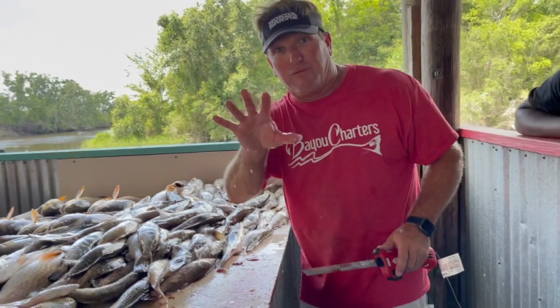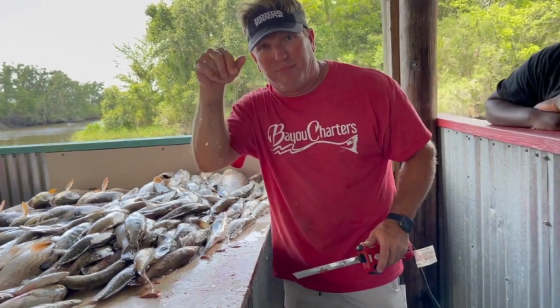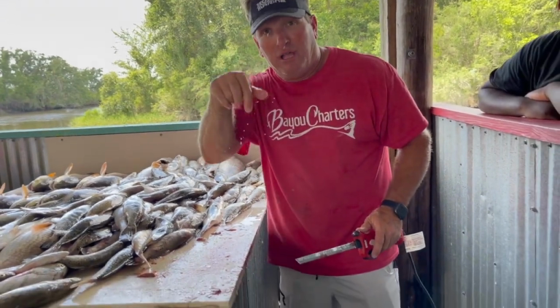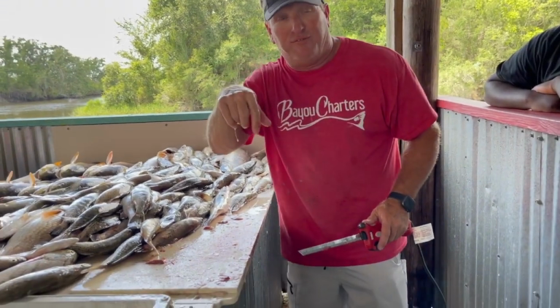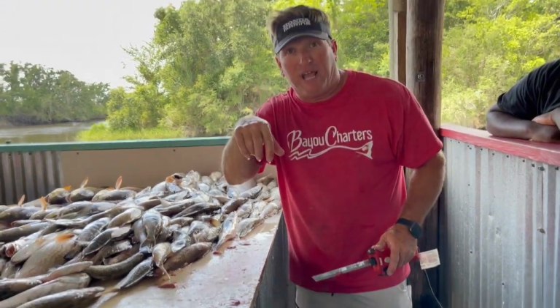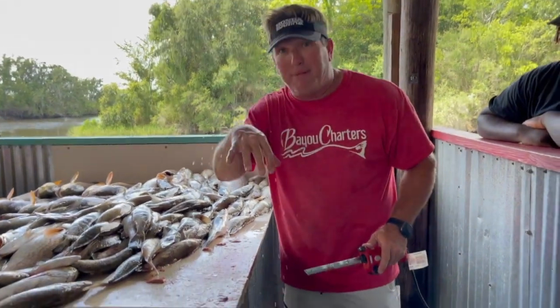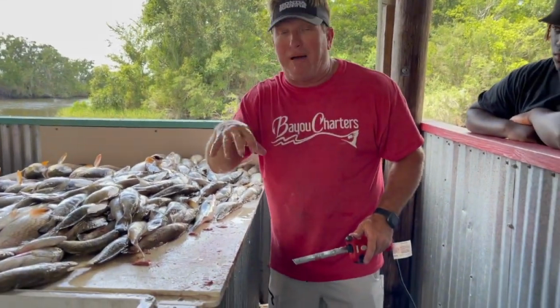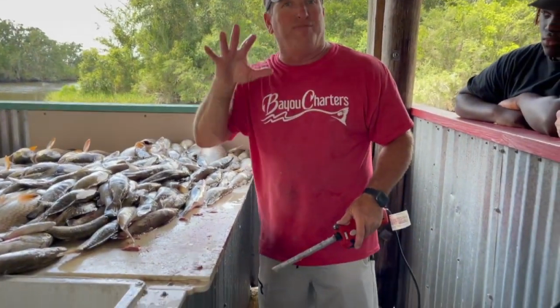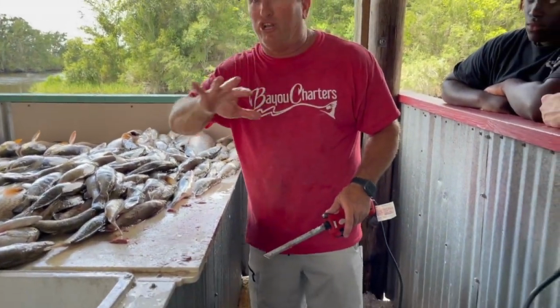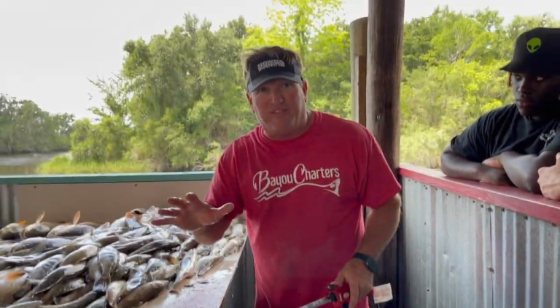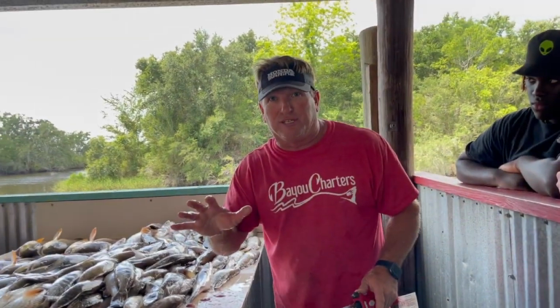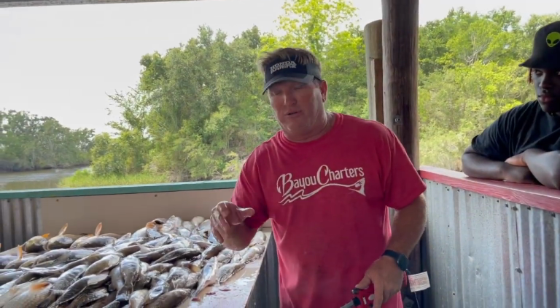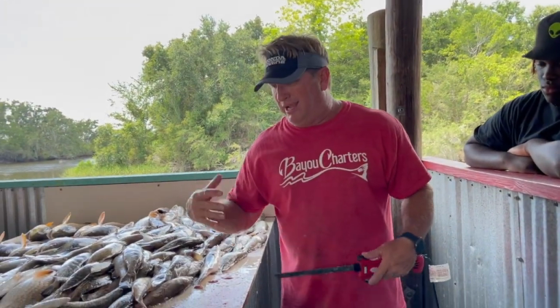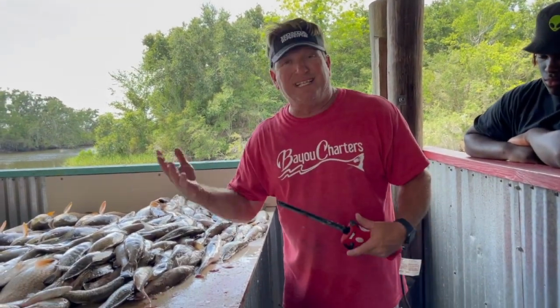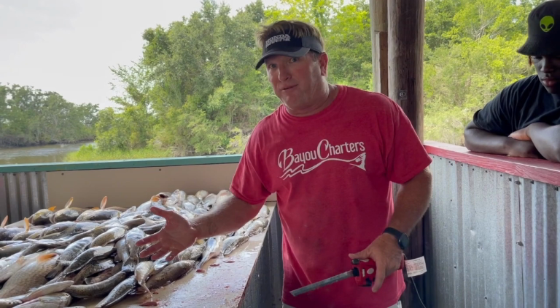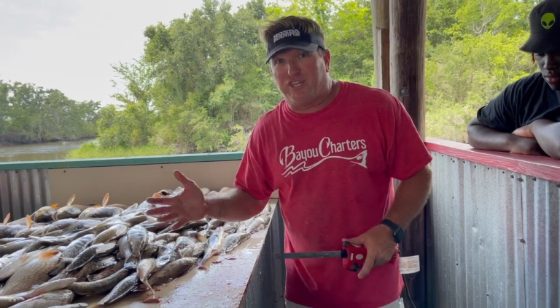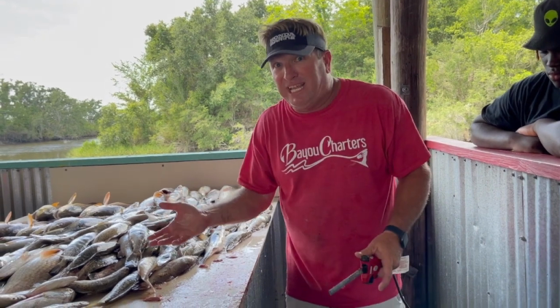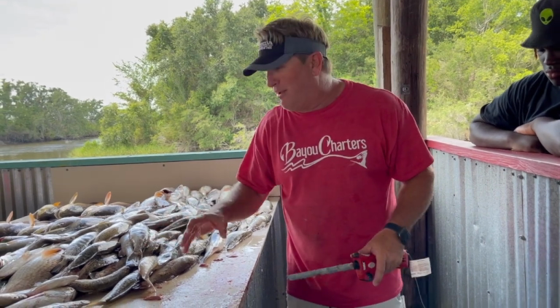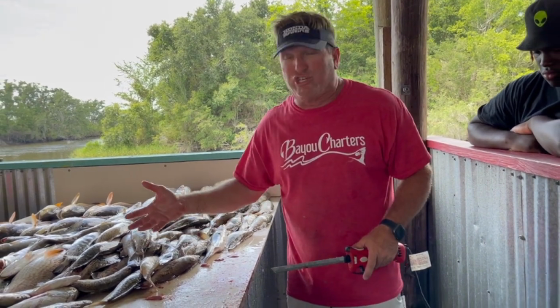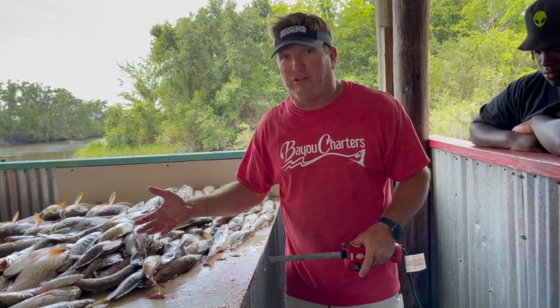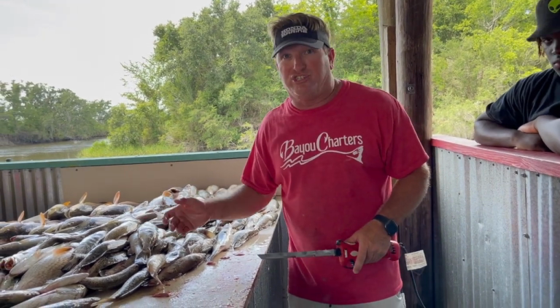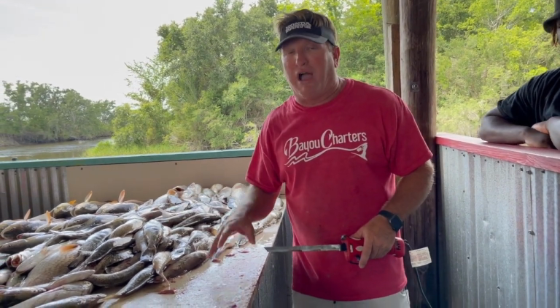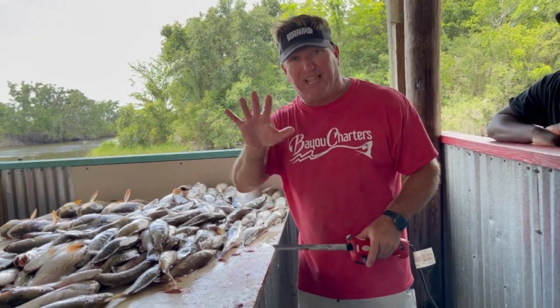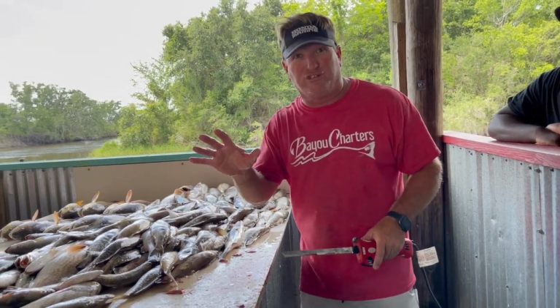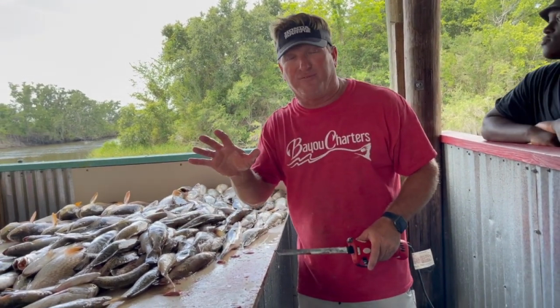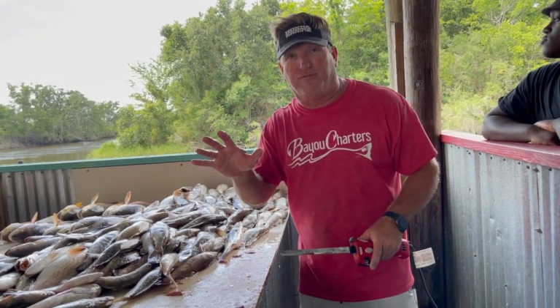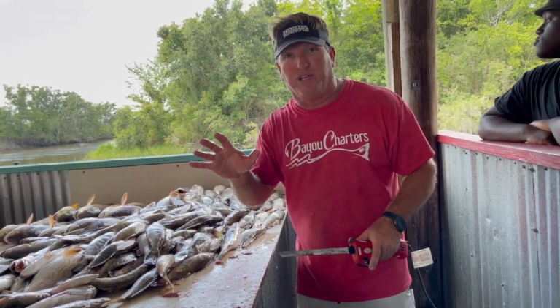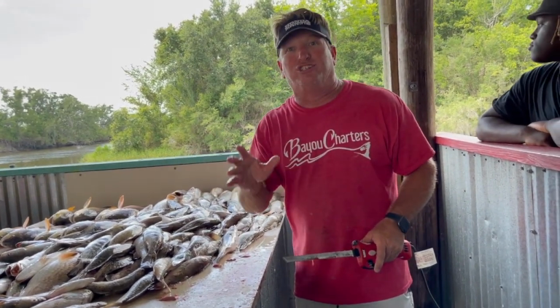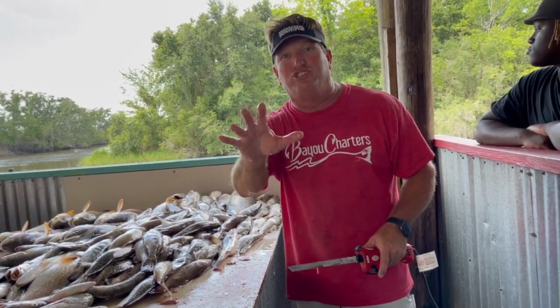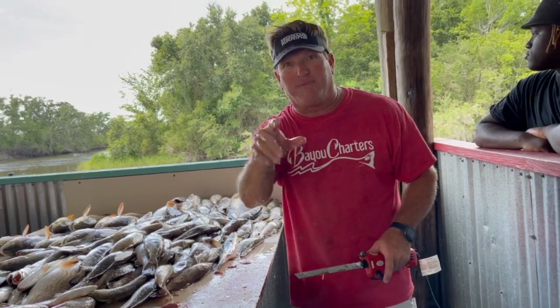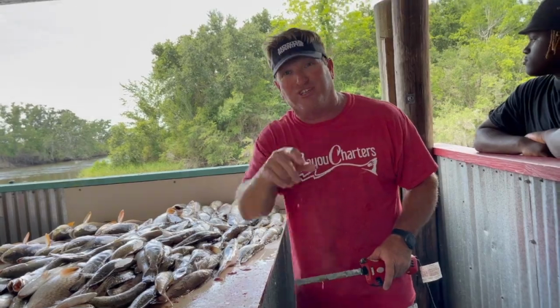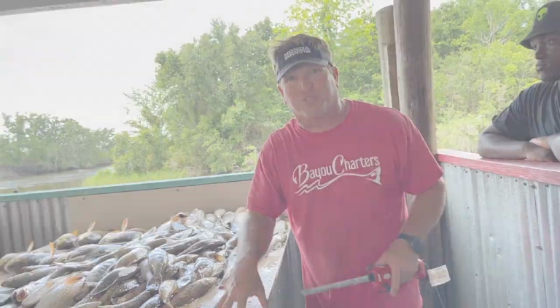Now remember, if you want to comment below, if you want to know anything else about any type of fish cleaning that we do here on the inshore, I'll be glad to shoot another video for you. So enjoy it, make sure you subscribe.